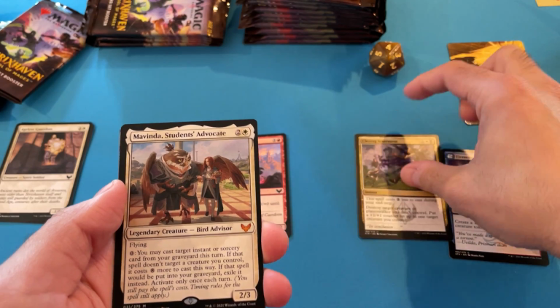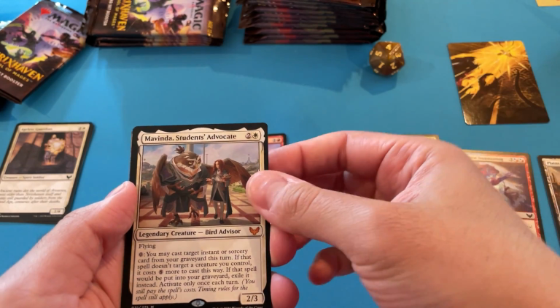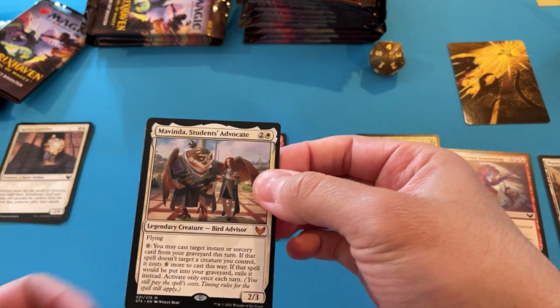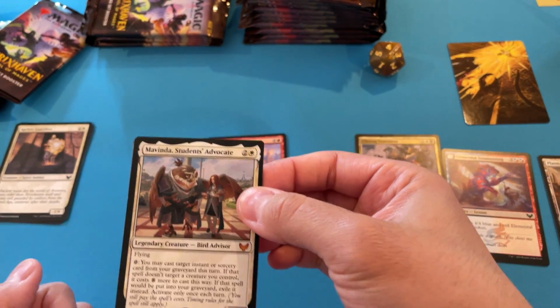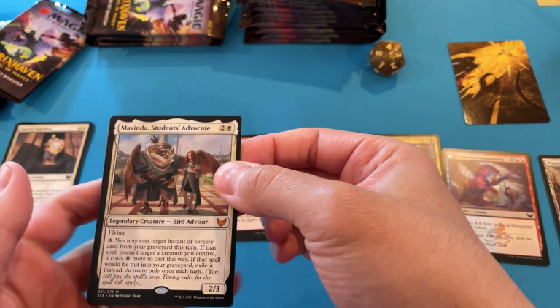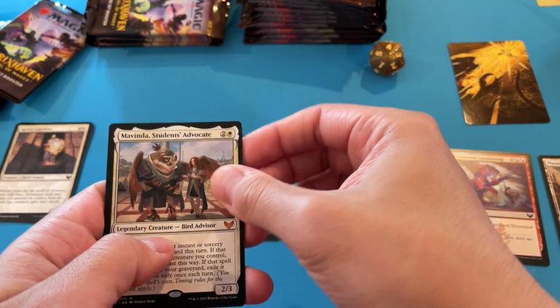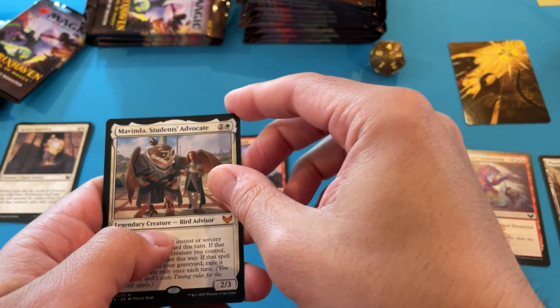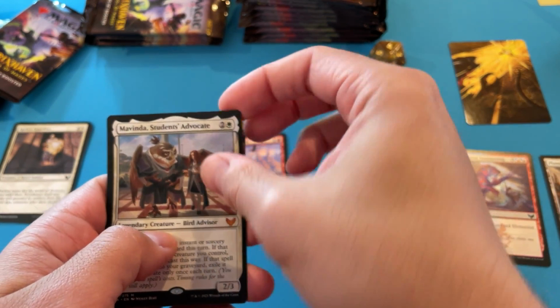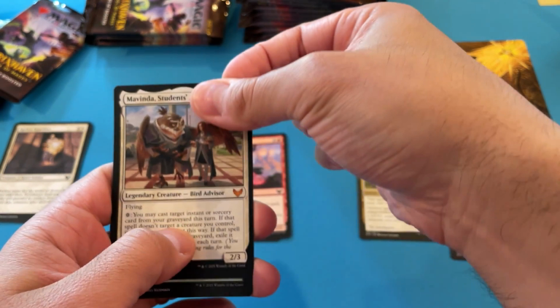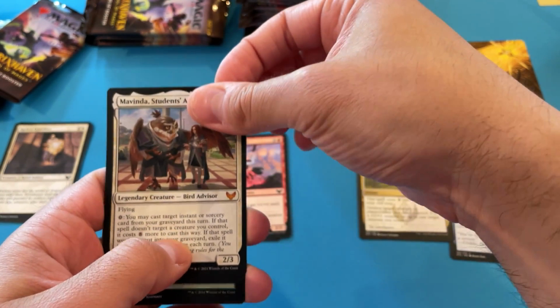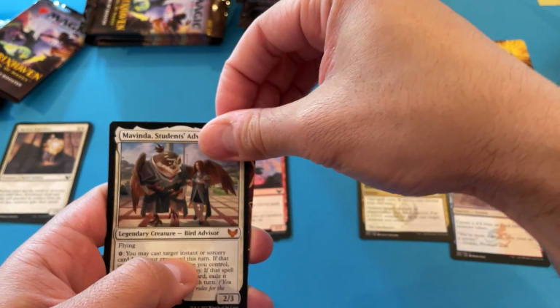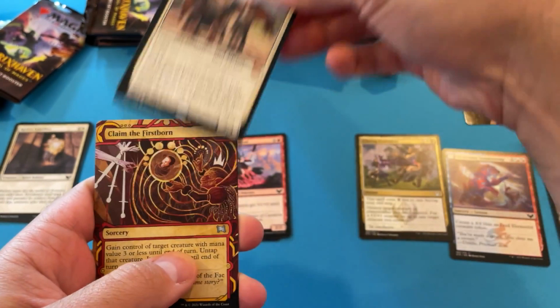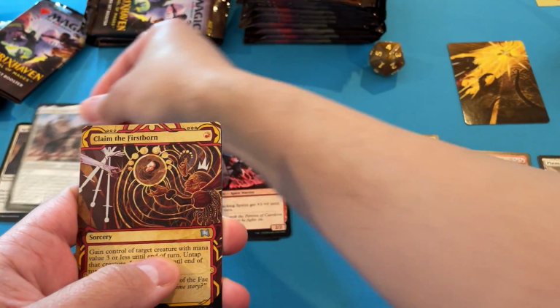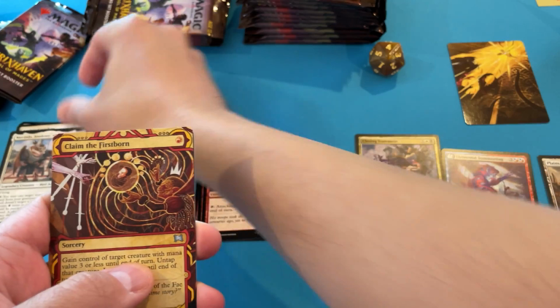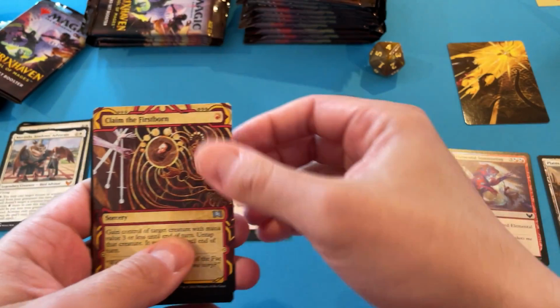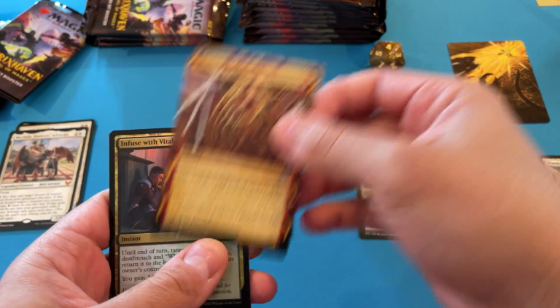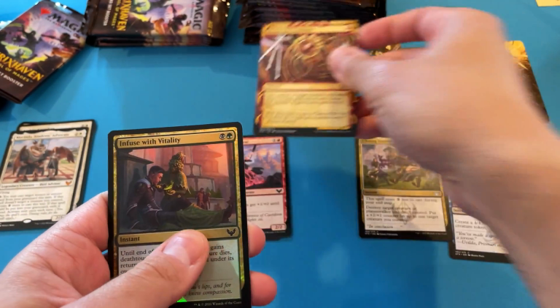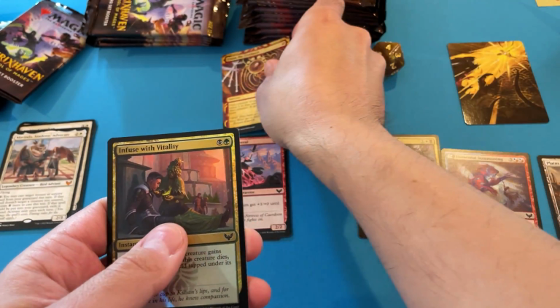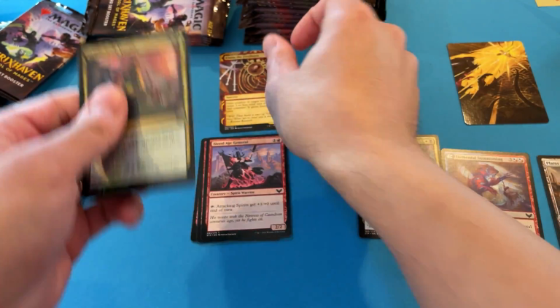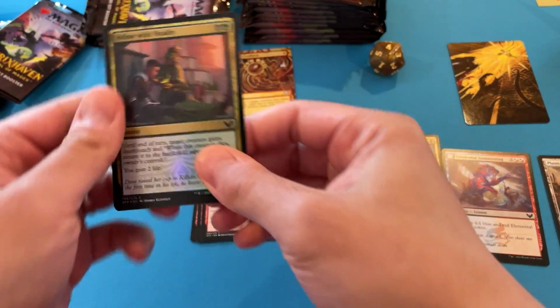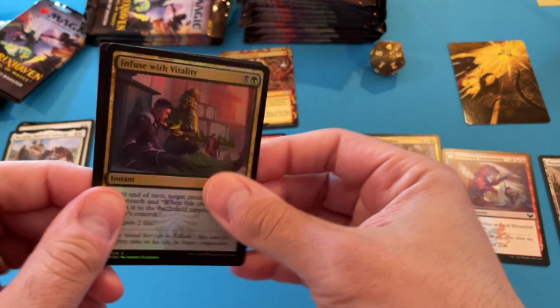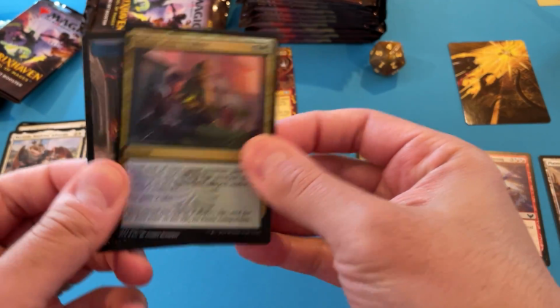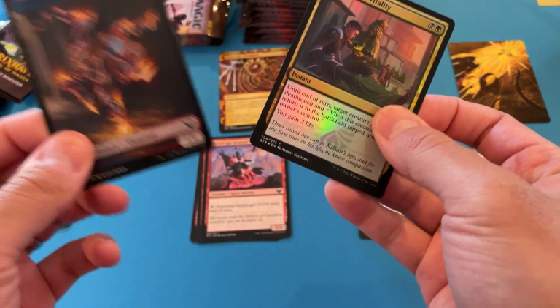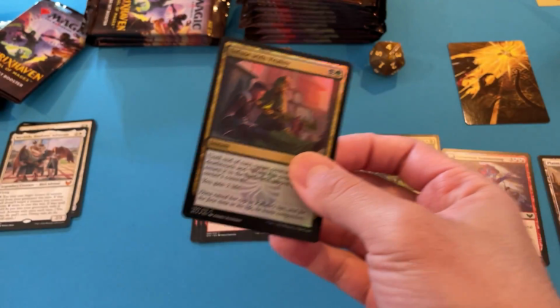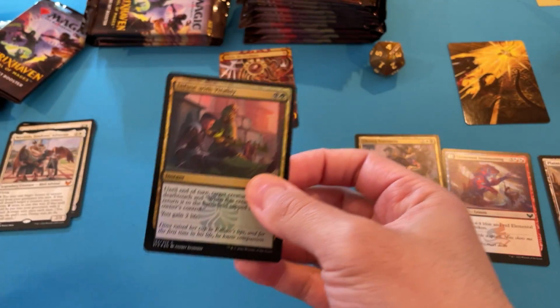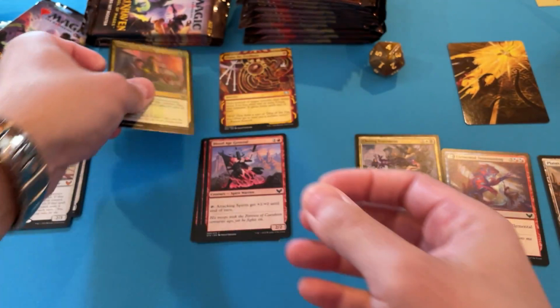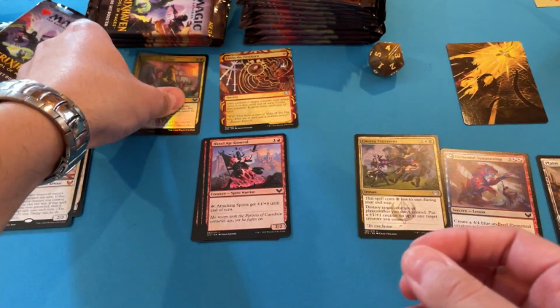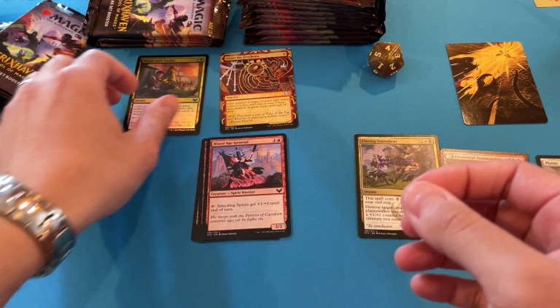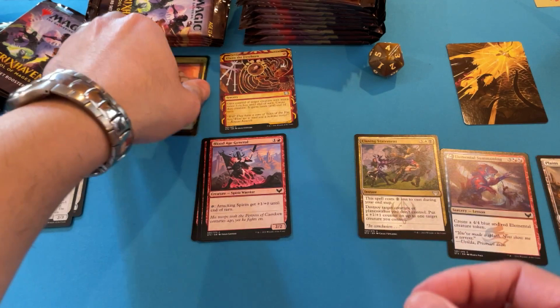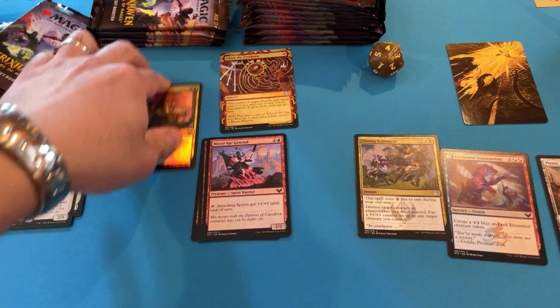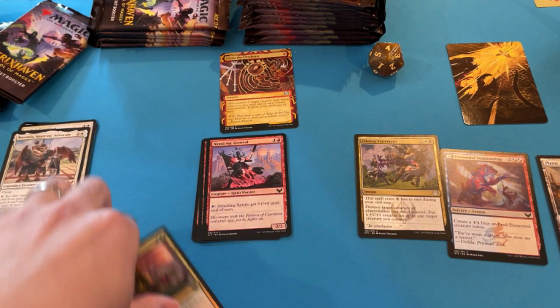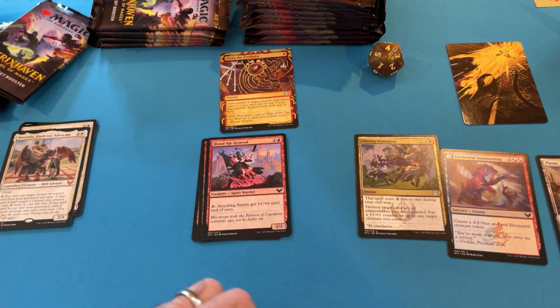This is my third Mavinda. I guess I can start running that in standard. Claim the Firstborn, and then — oh yeah — so 50% chance of foil, and that was our foil. You know, that's not that special.